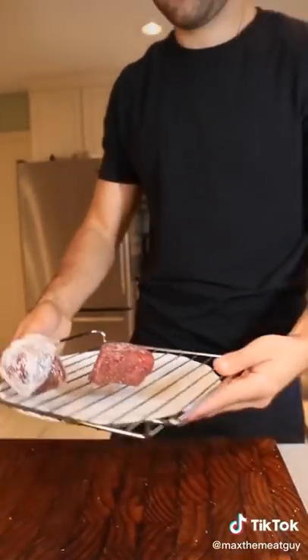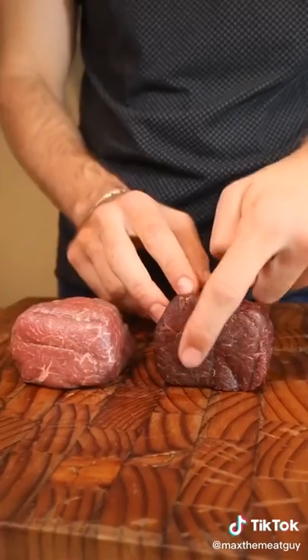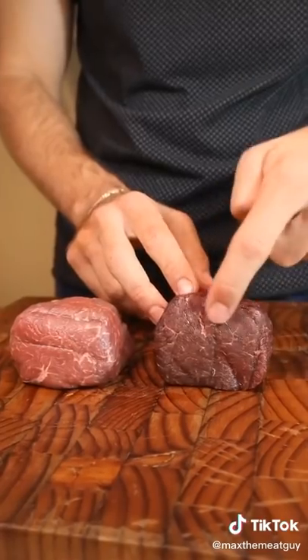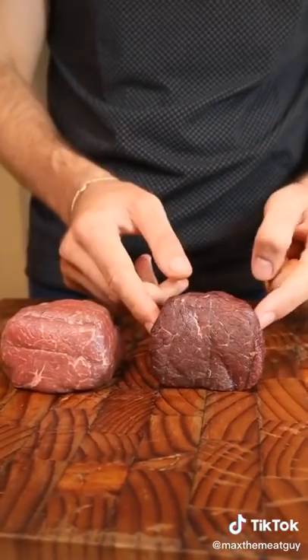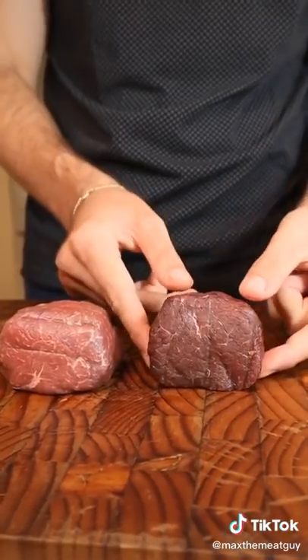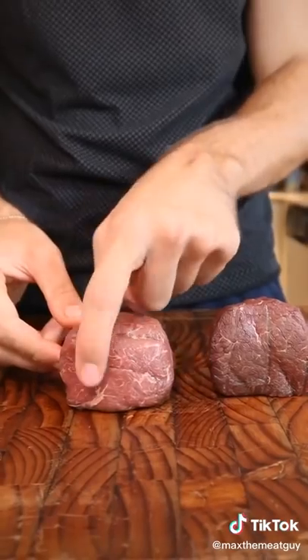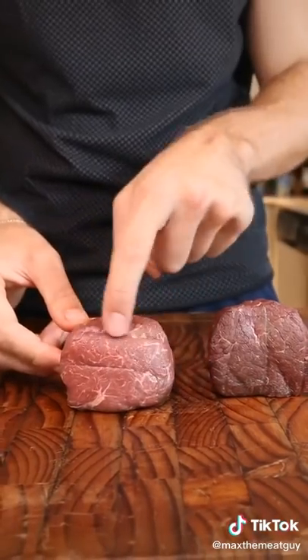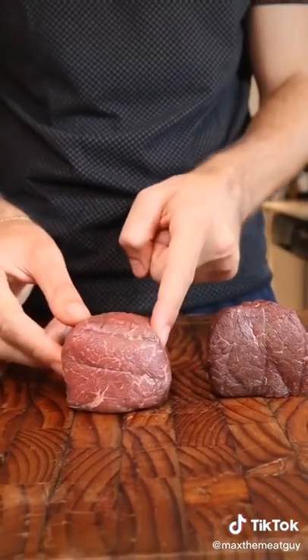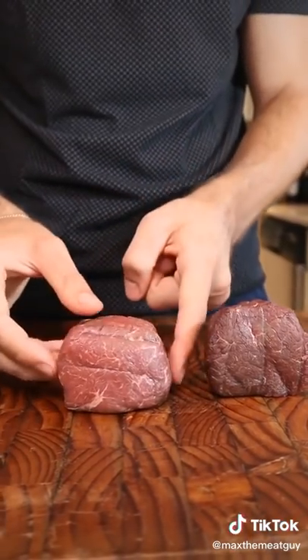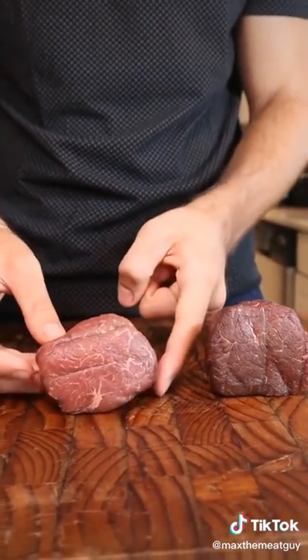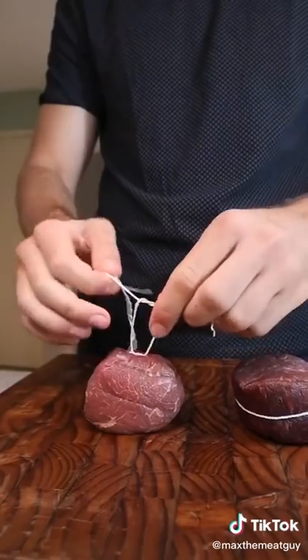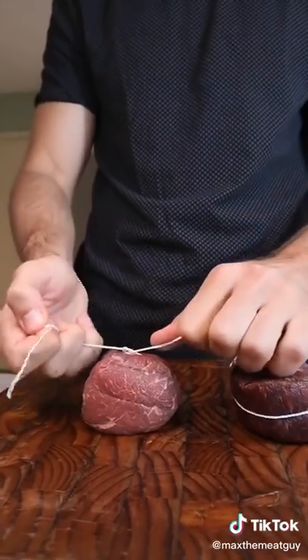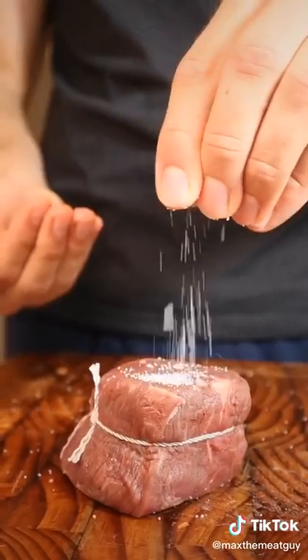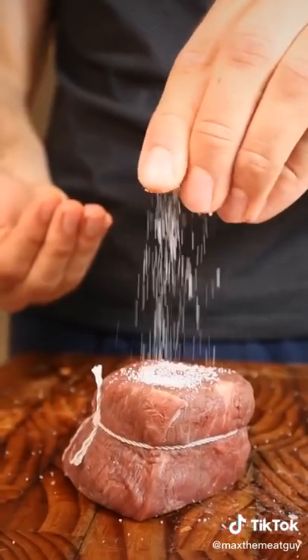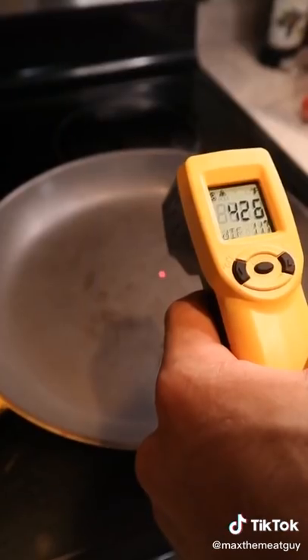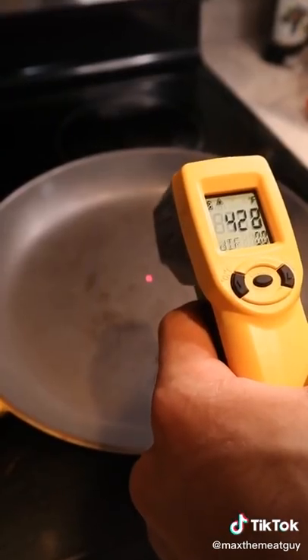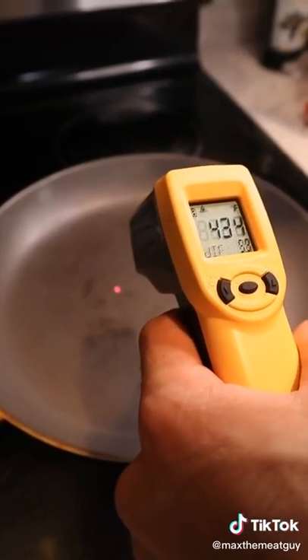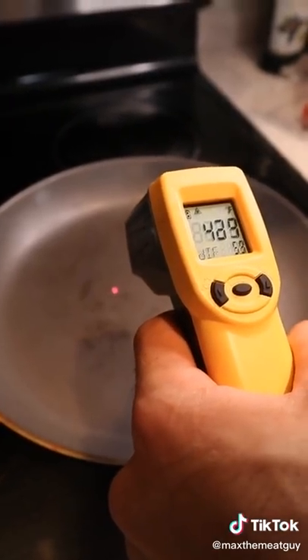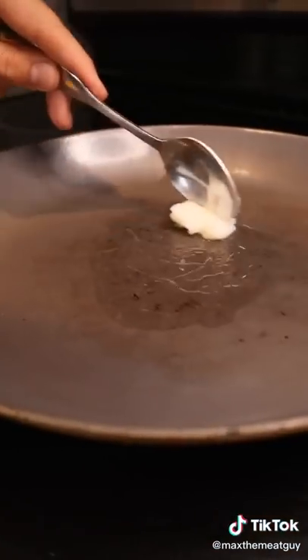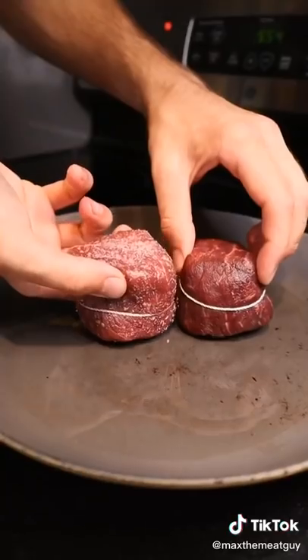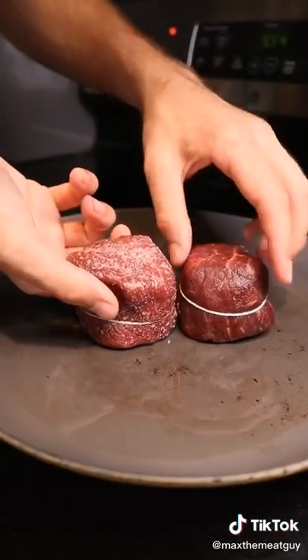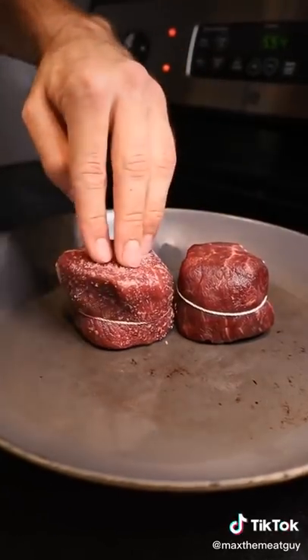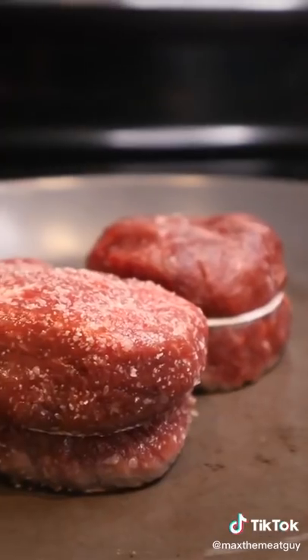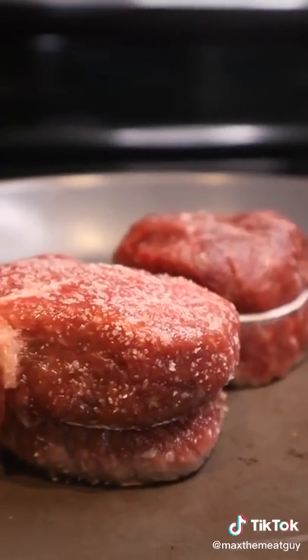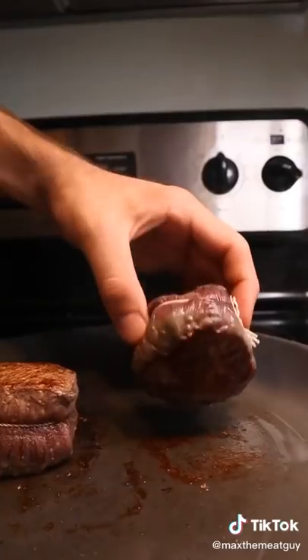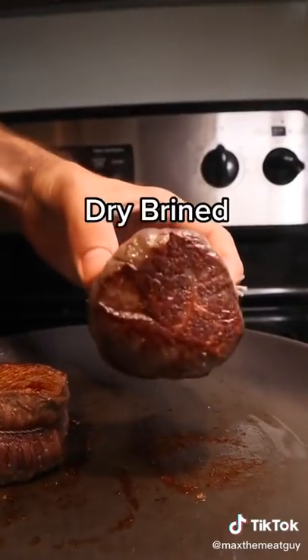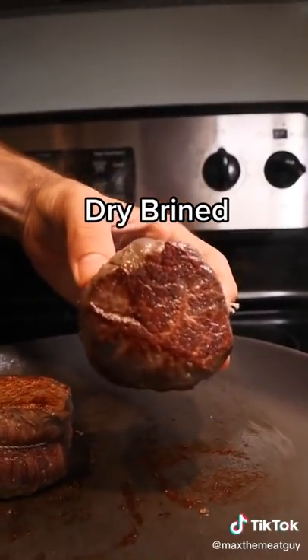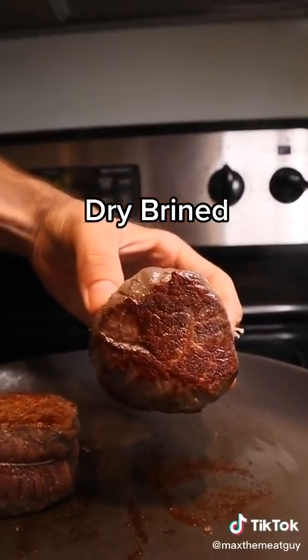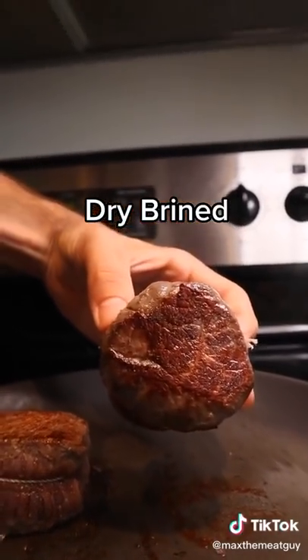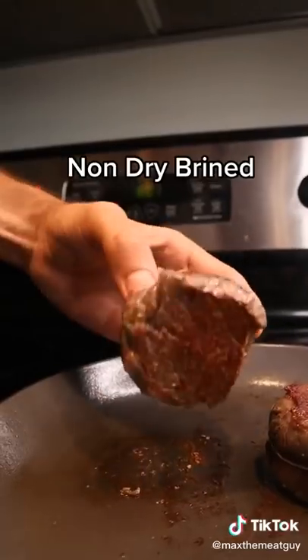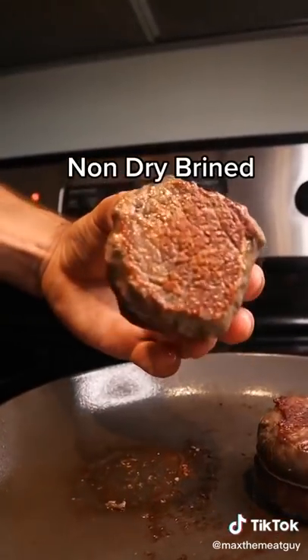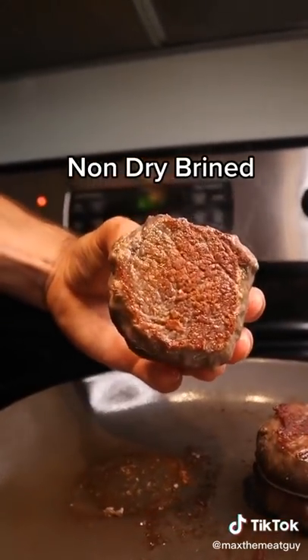The dry brined steak has a dark and dry exterior compared to the non-dry brined. Season the next right before cooking on an even-temperatured pan. As we flip, notice how the dry brined steak has a dark mahogany color. The normal steak's crust is less pronounced.